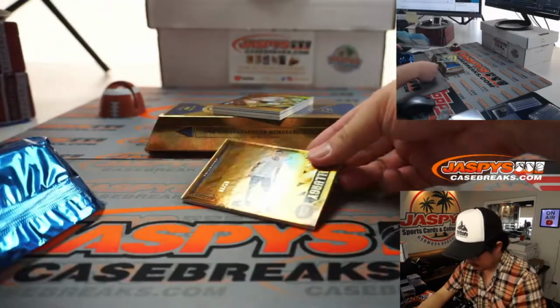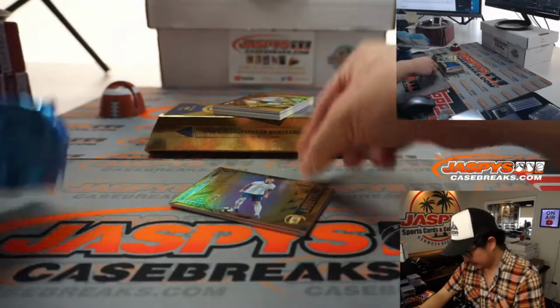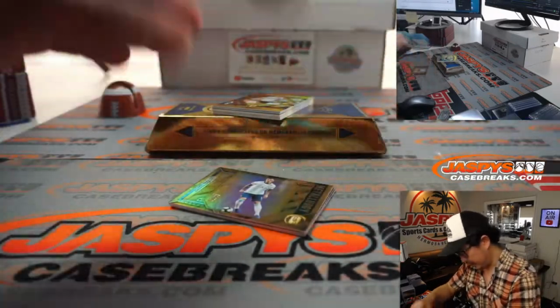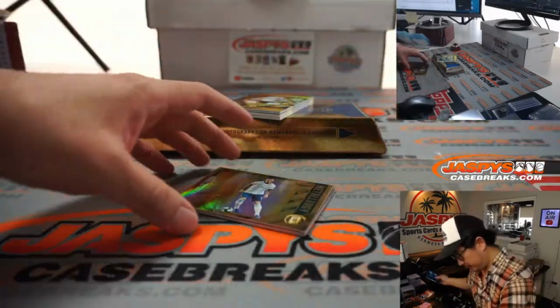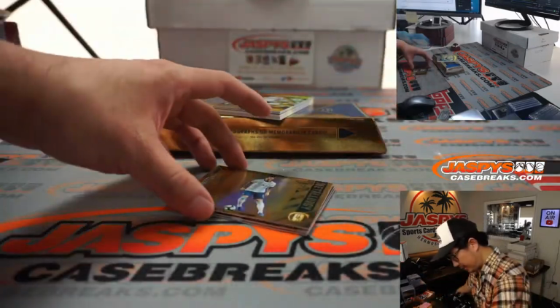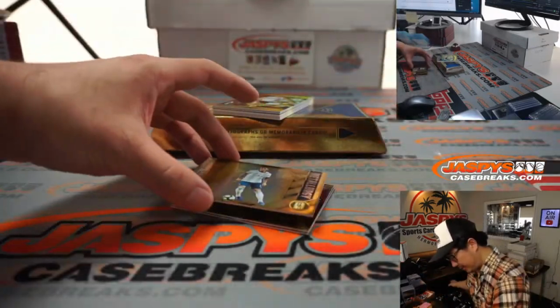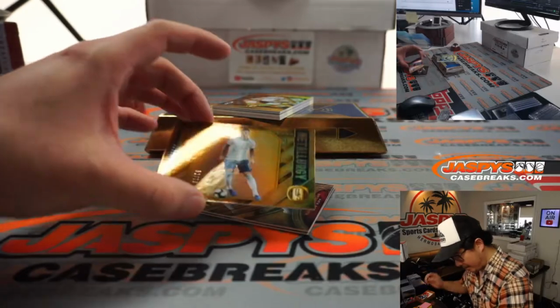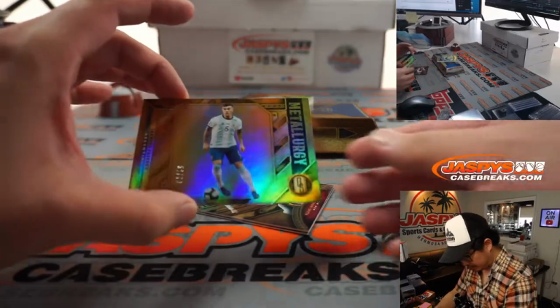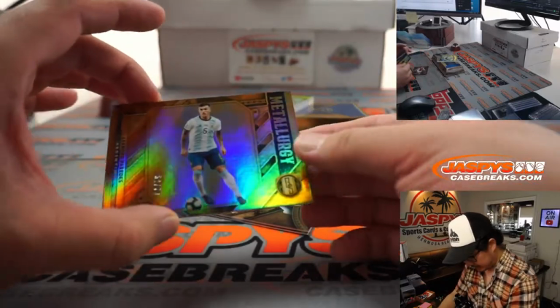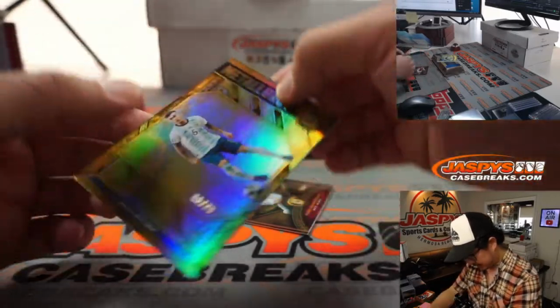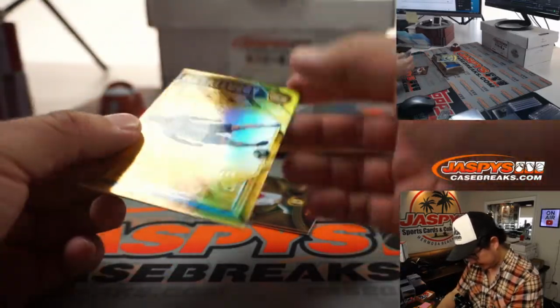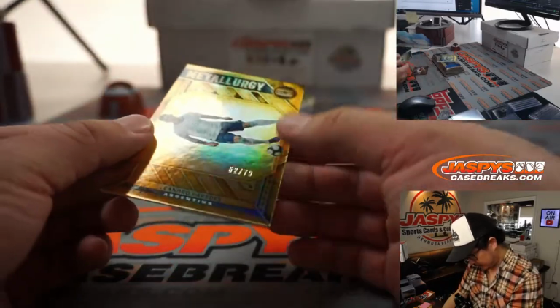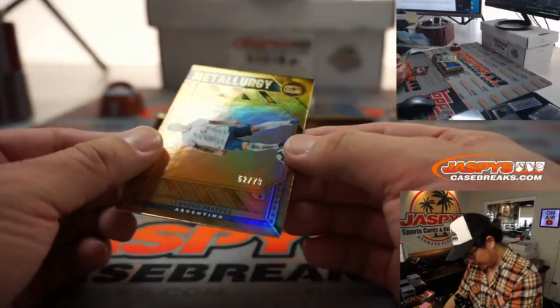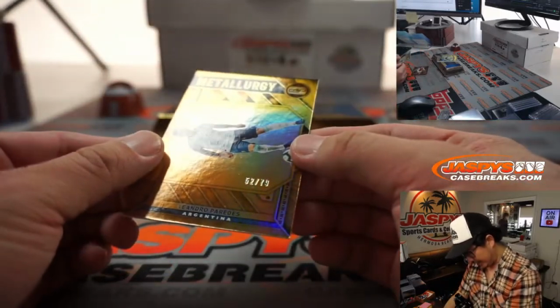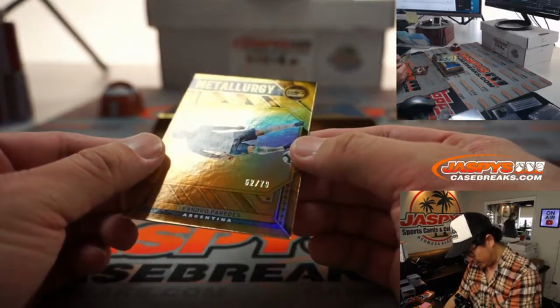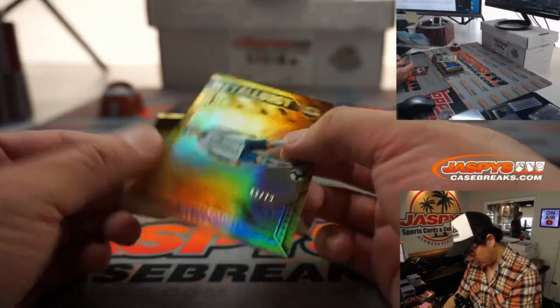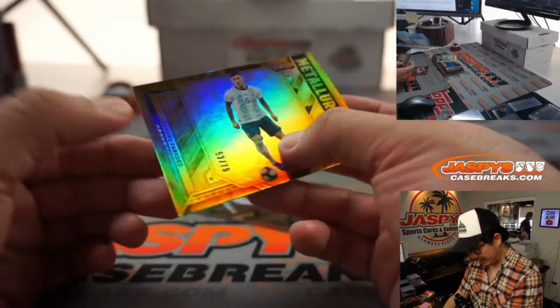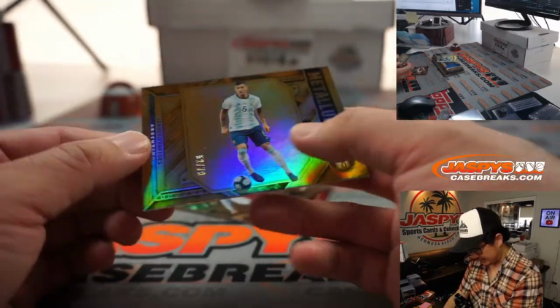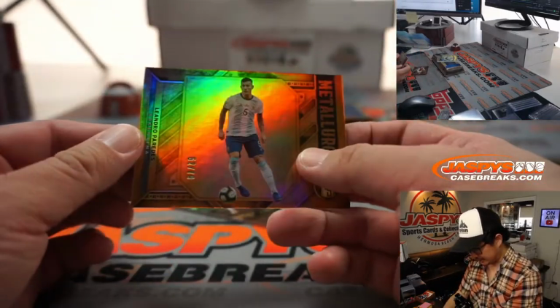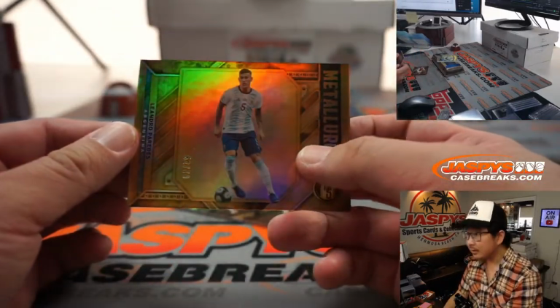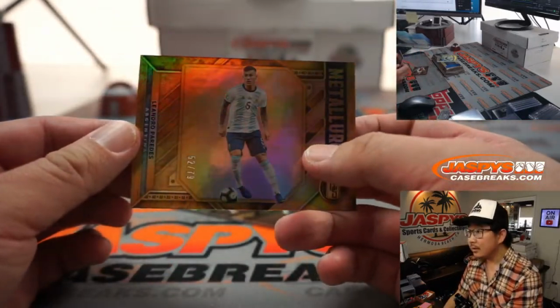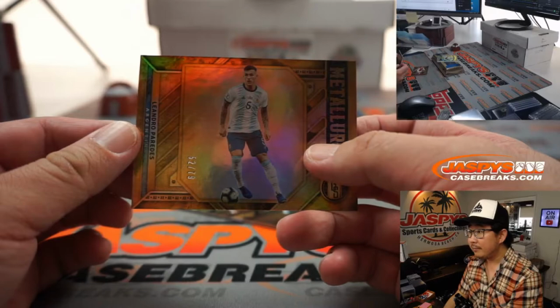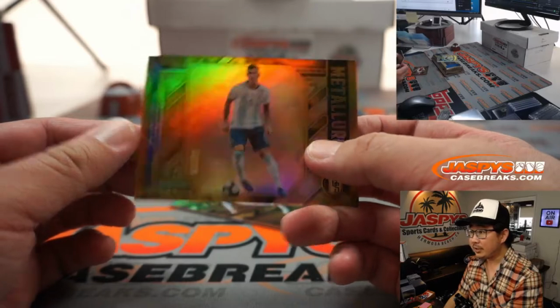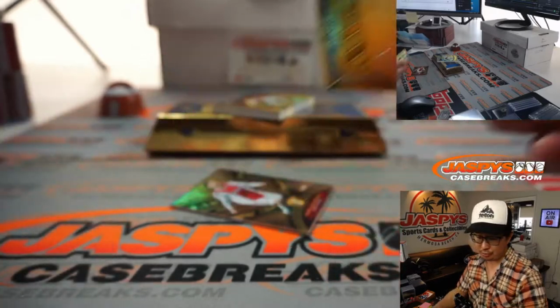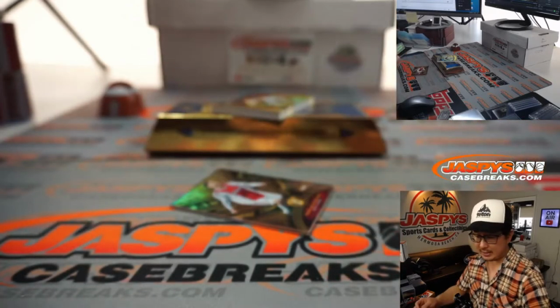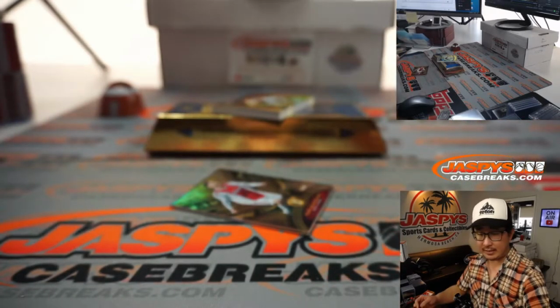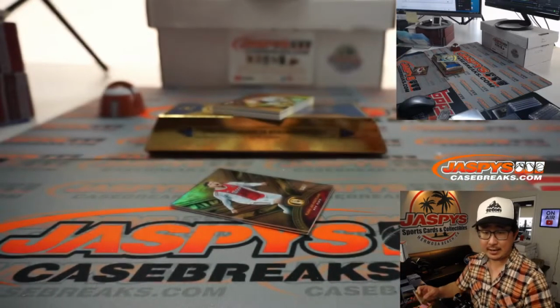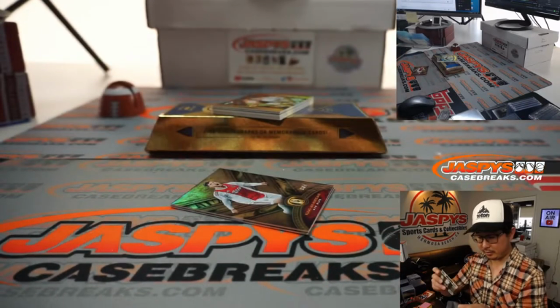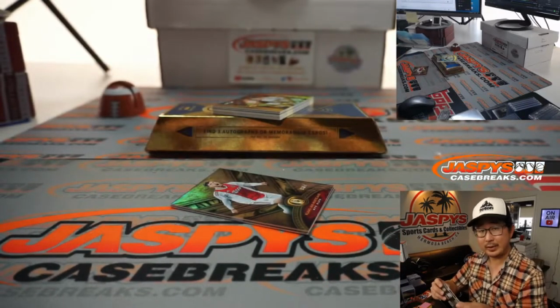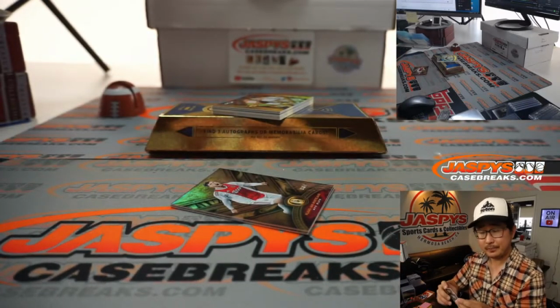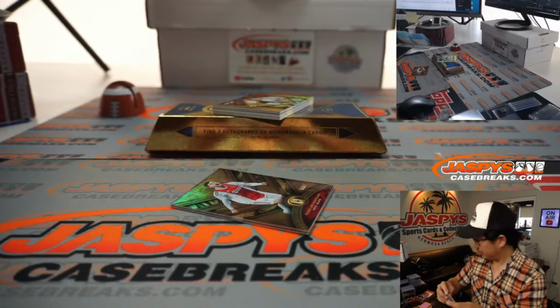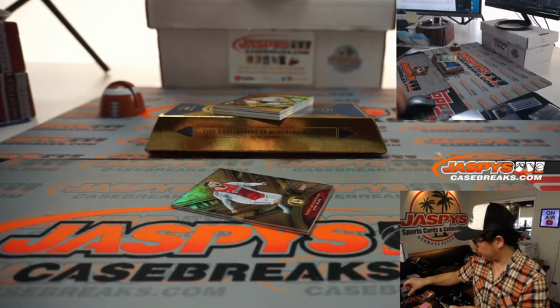All right, we've got Metallurgy — Leandro Paredes, 52 out of 79. That'll go to Louie with number two.